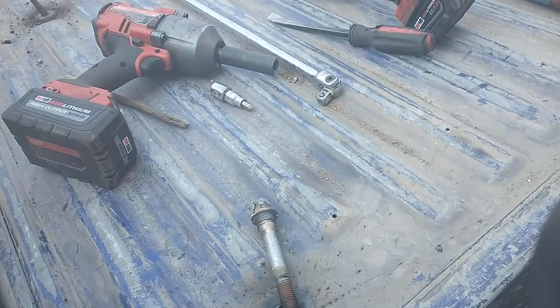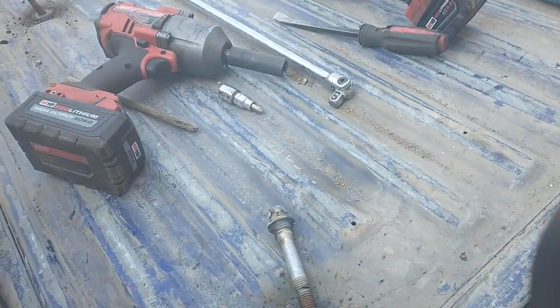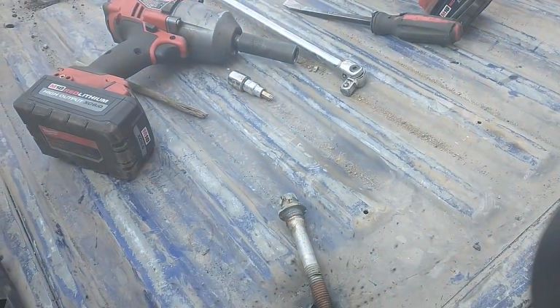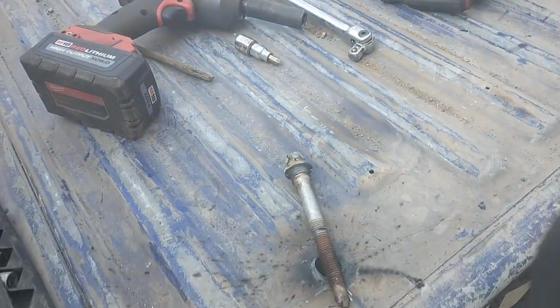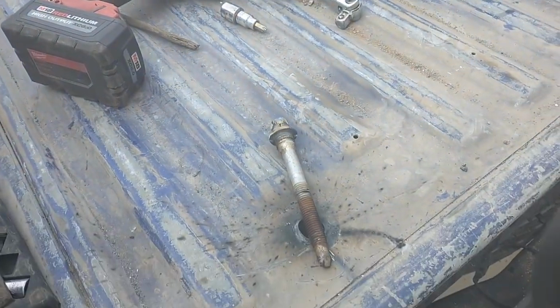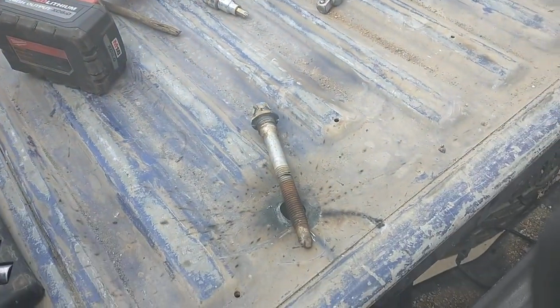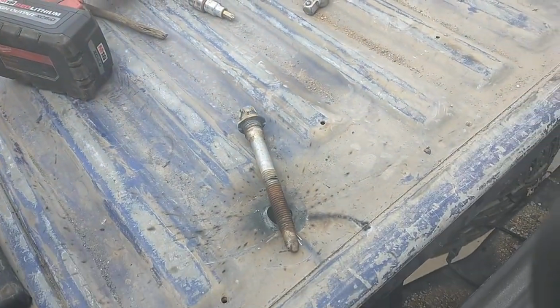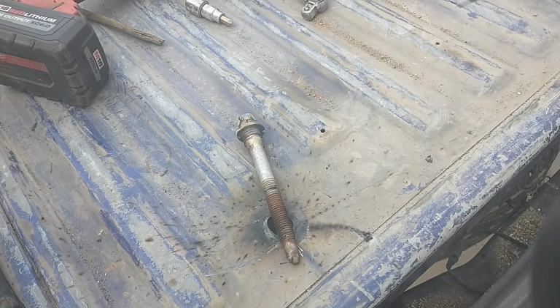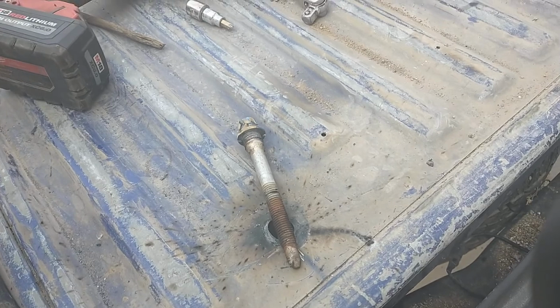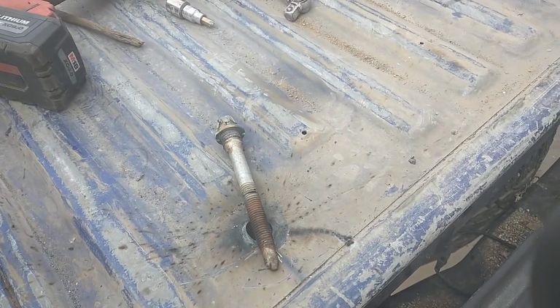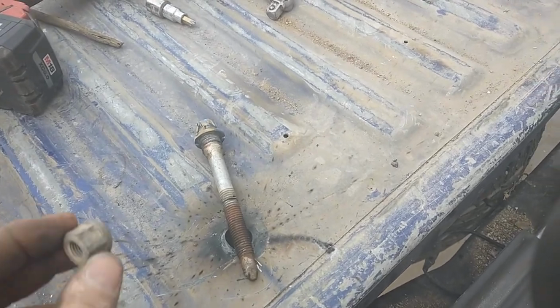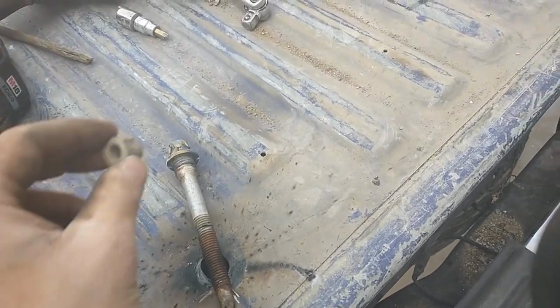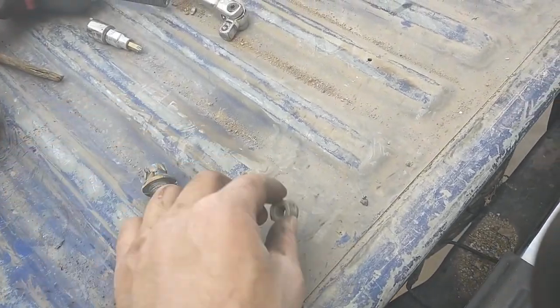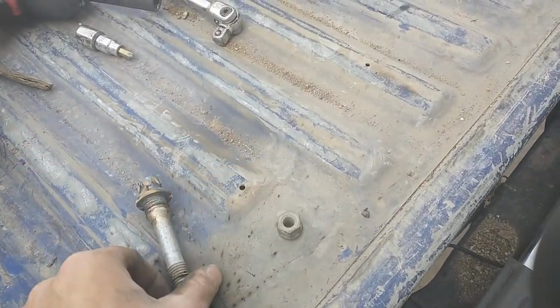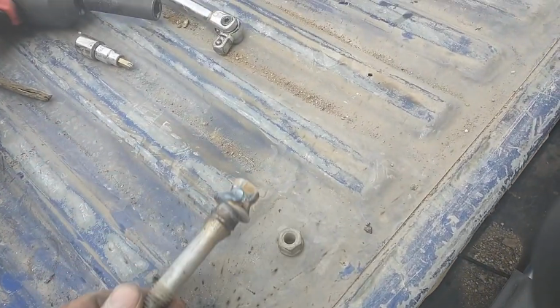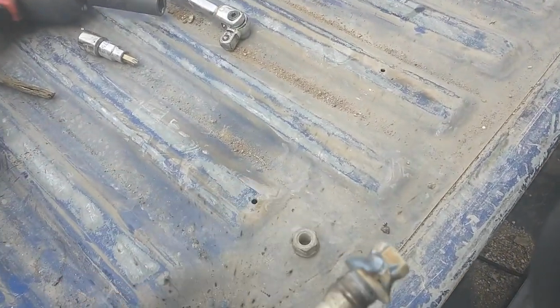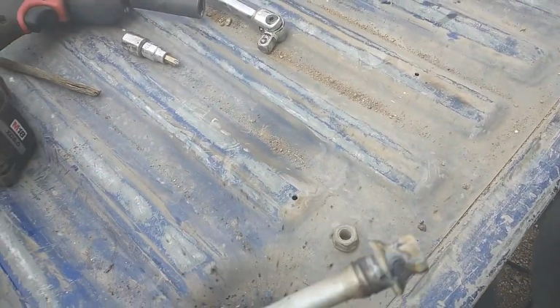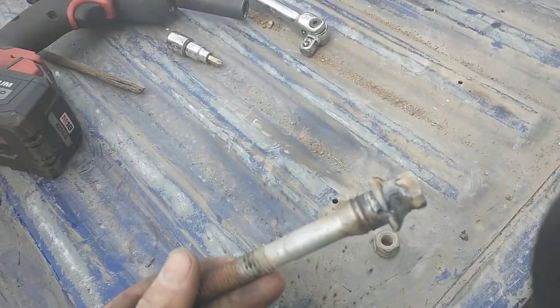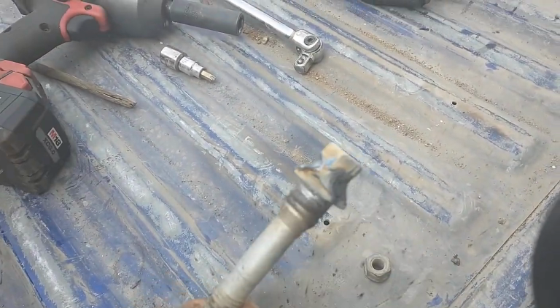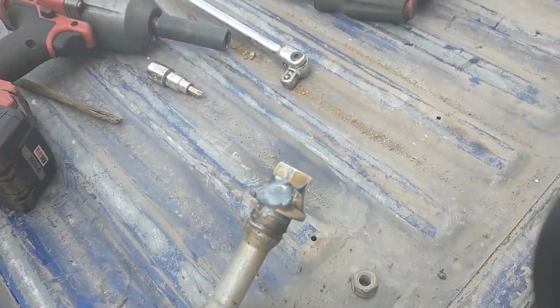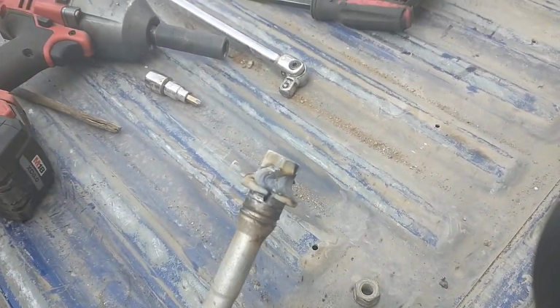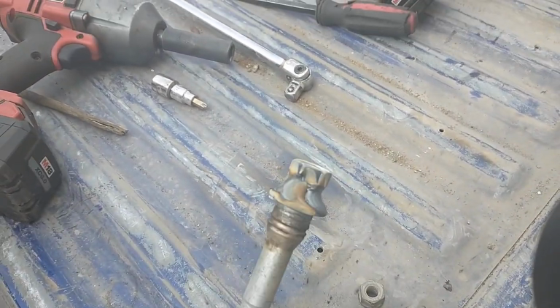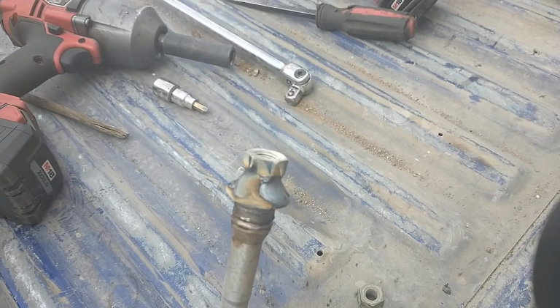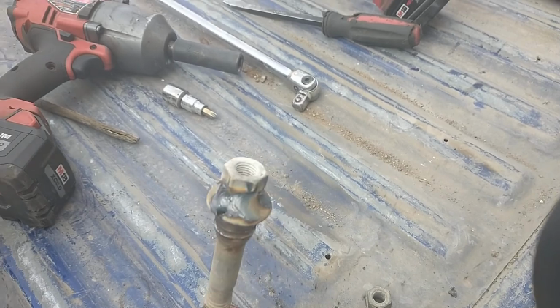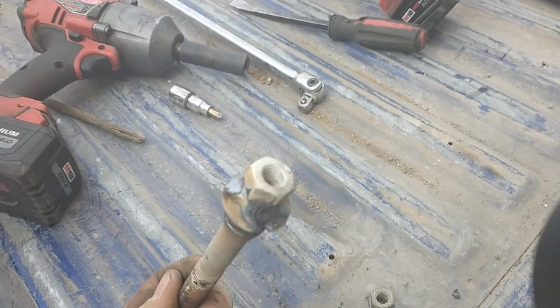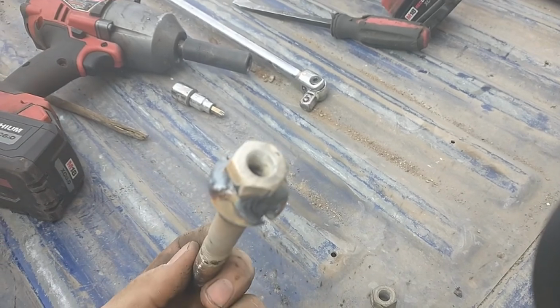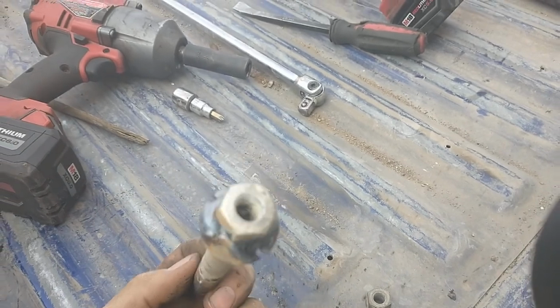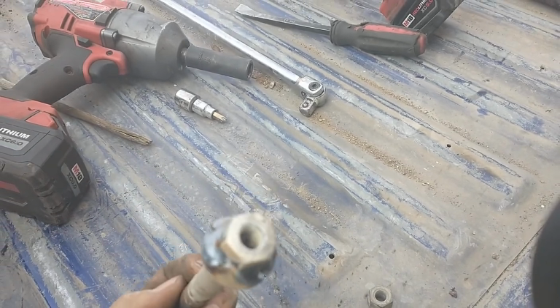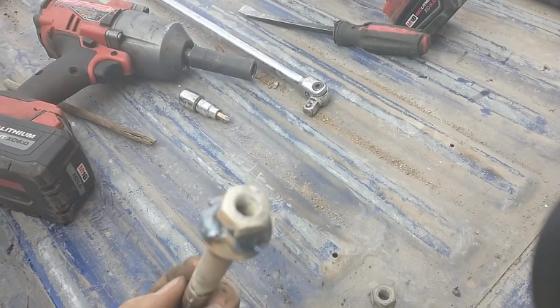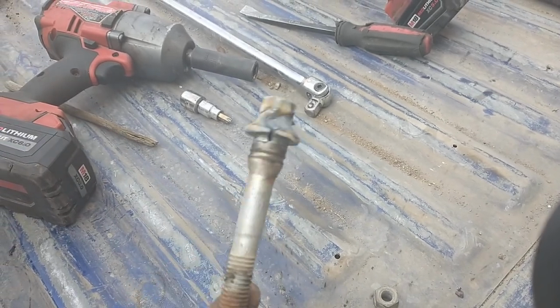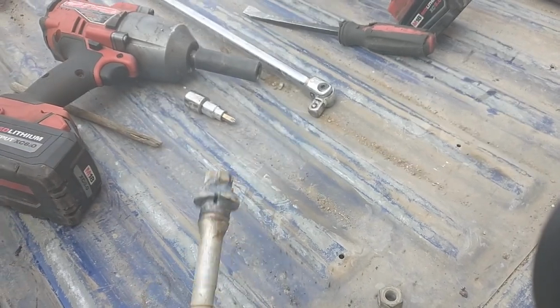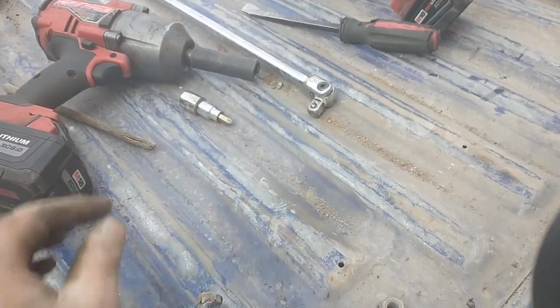A lot of people use grinders and cut them and that works, but it's a pain in the butt. What I do — this is an old farmer trick — weld a nut on the top.